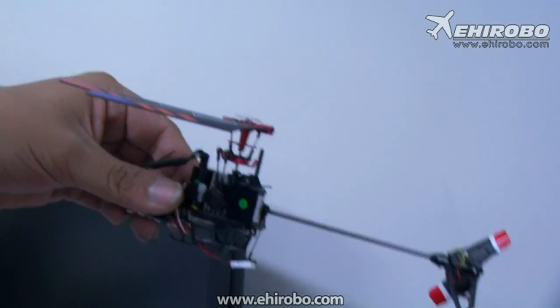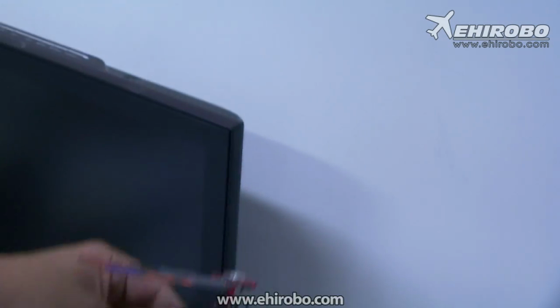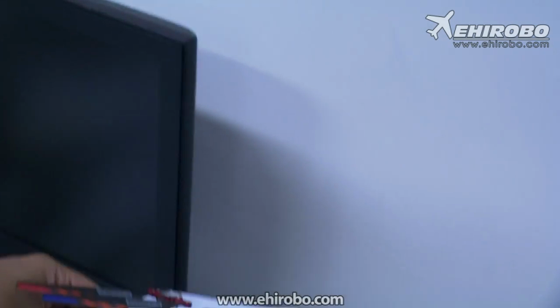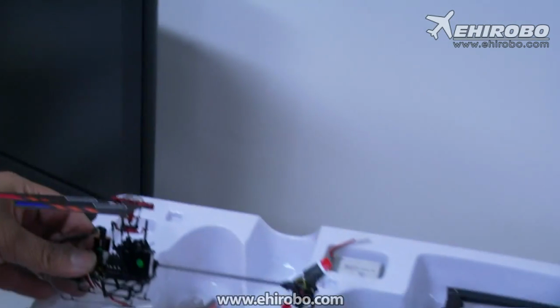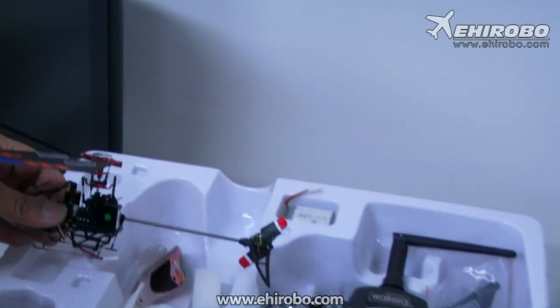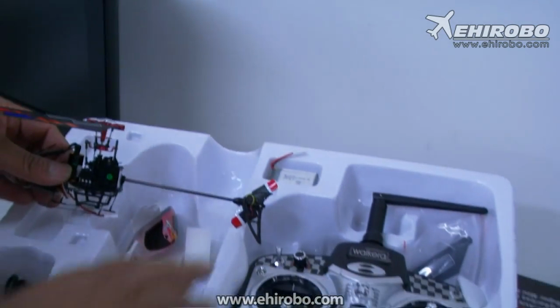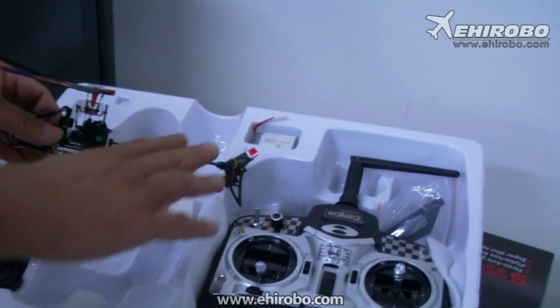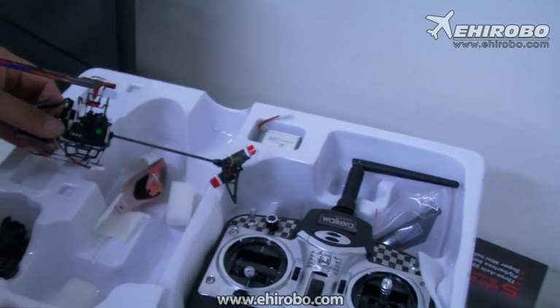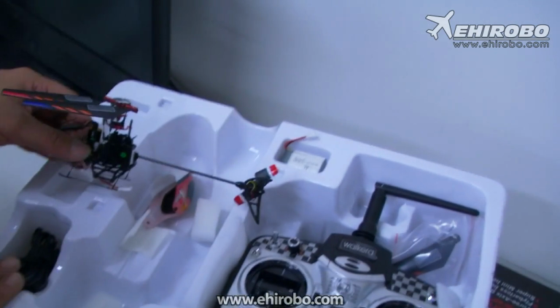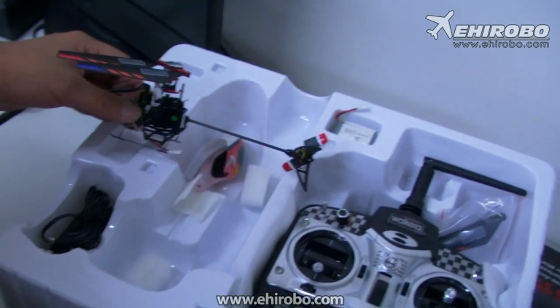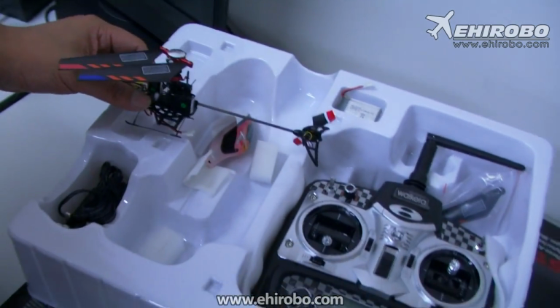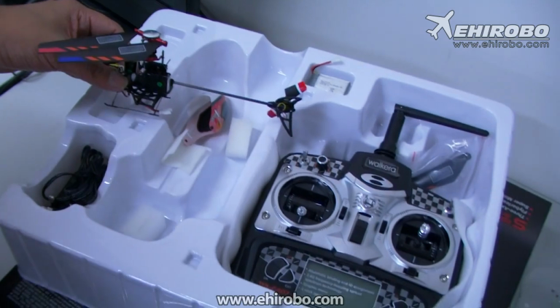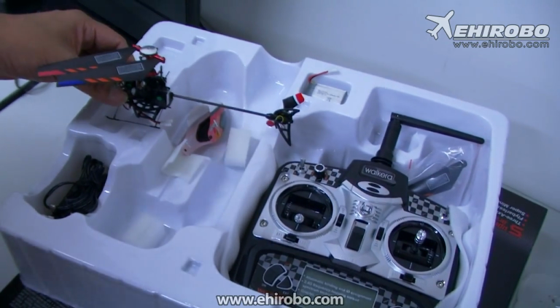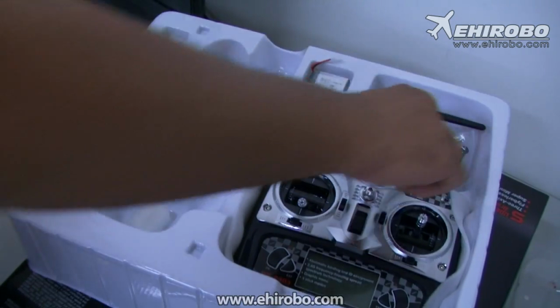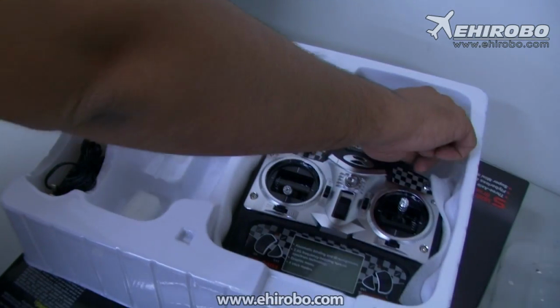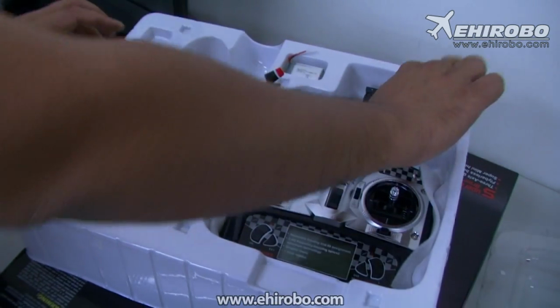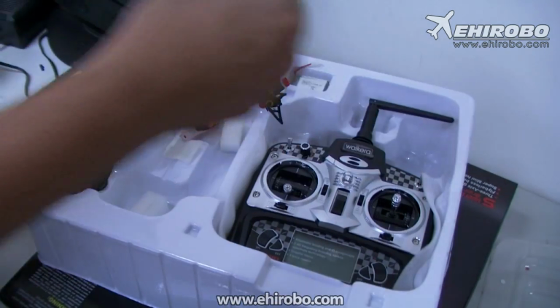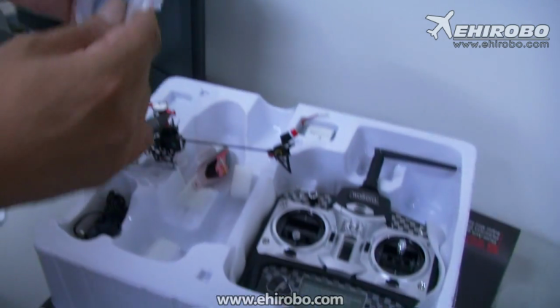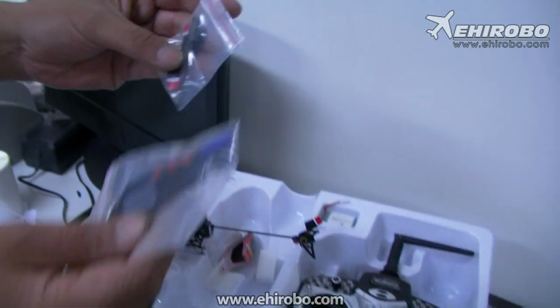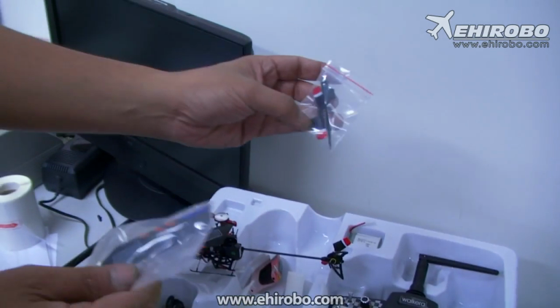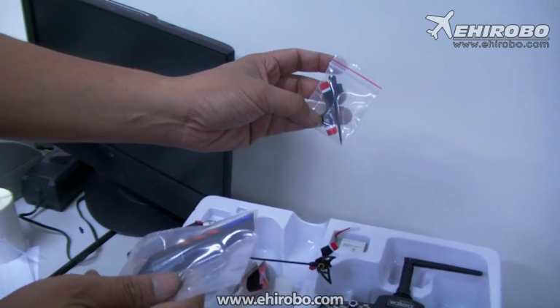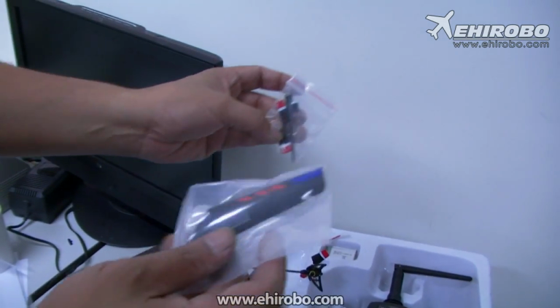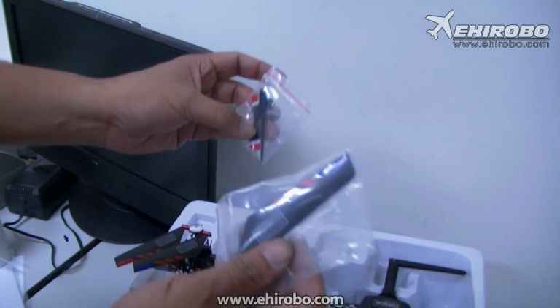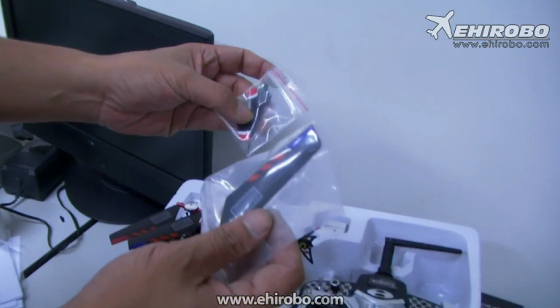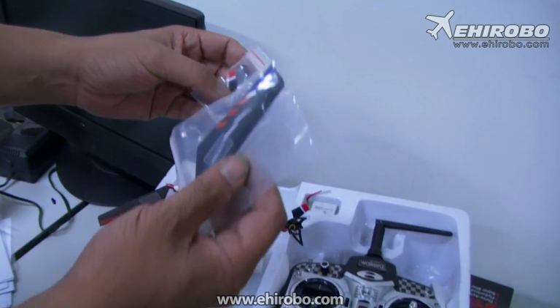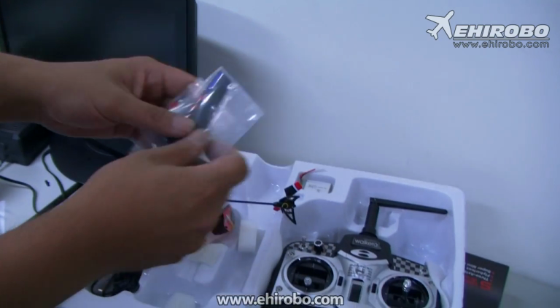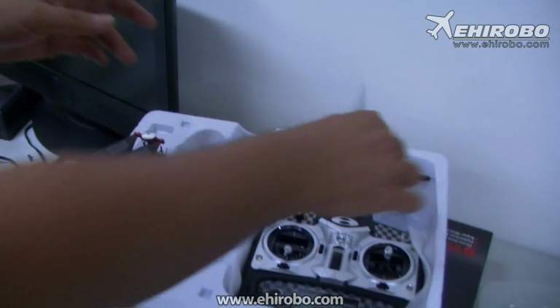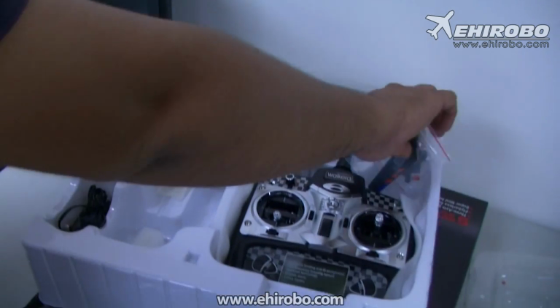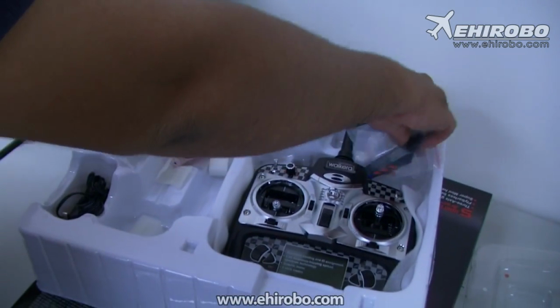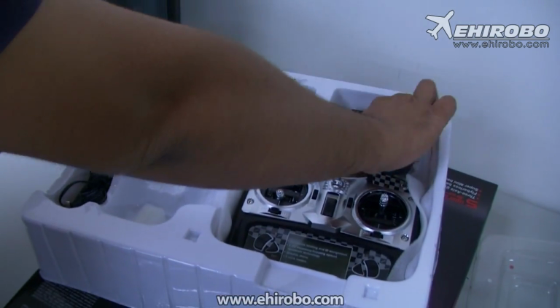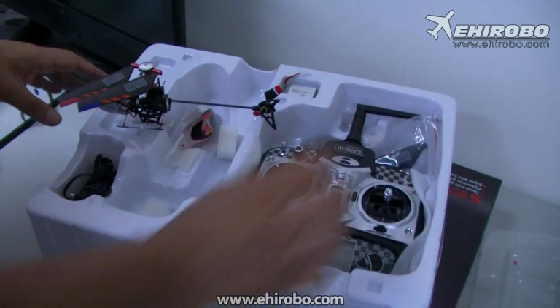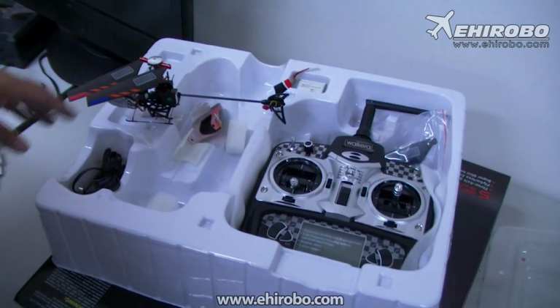As a full kit, it comes with lipo batteries and a charger as well, plus some extra bits like tail blades and main blades. Thank you, and have a good day.